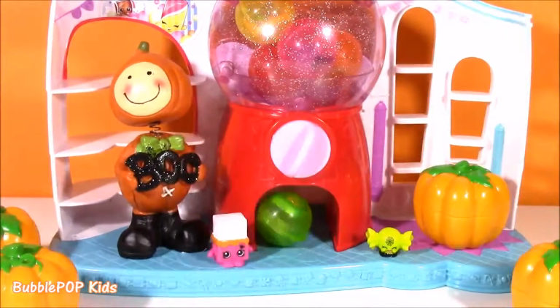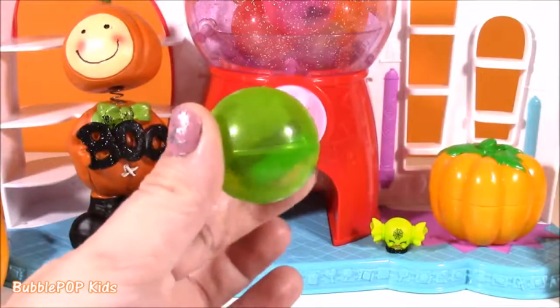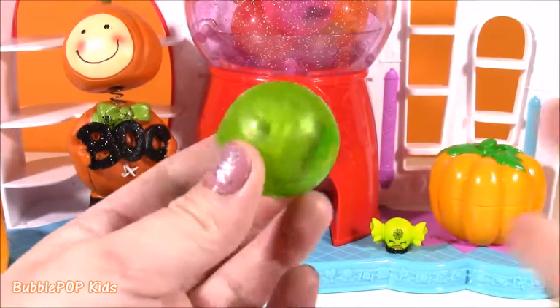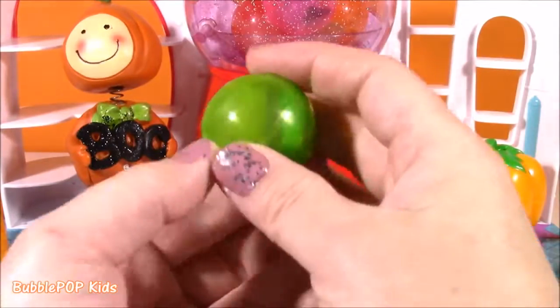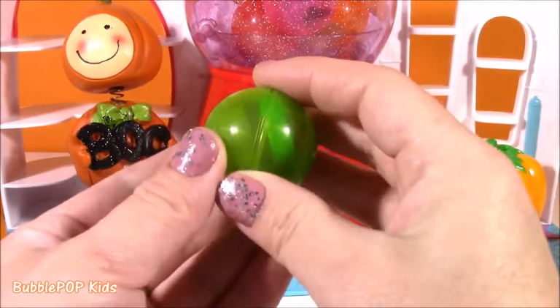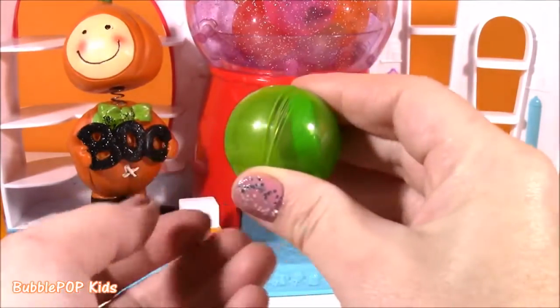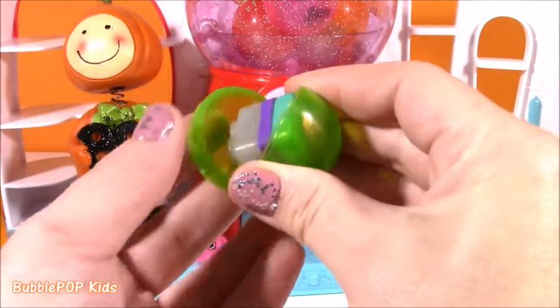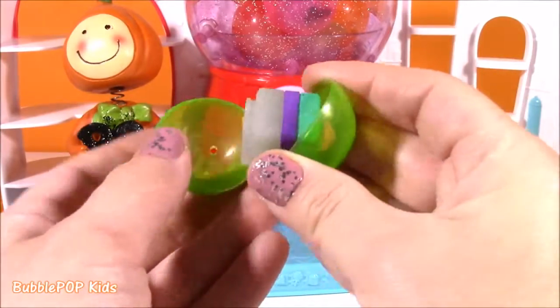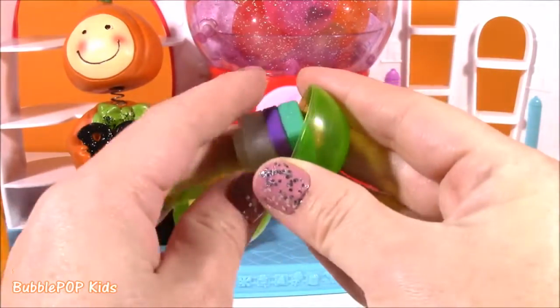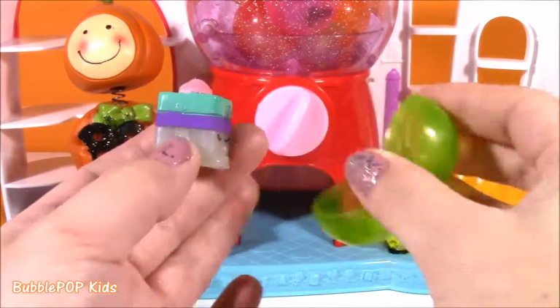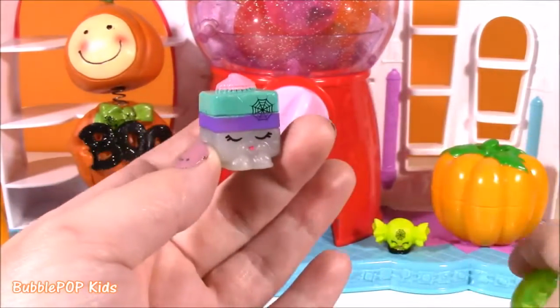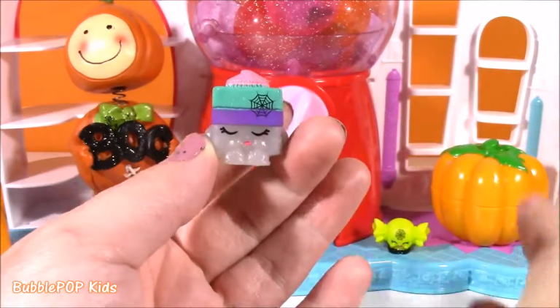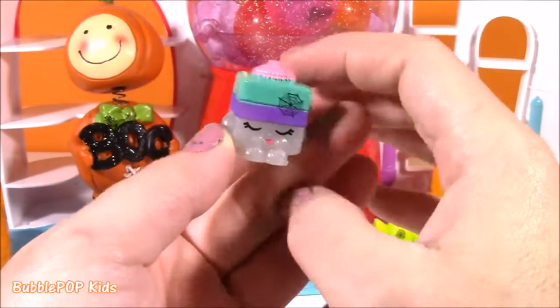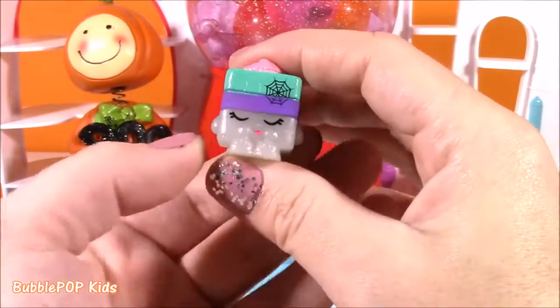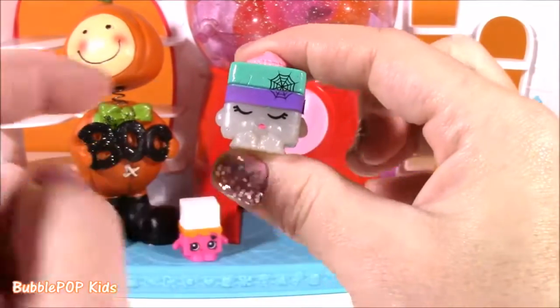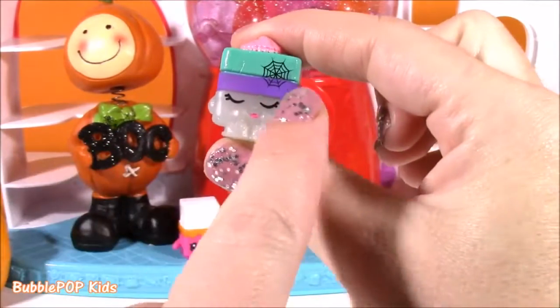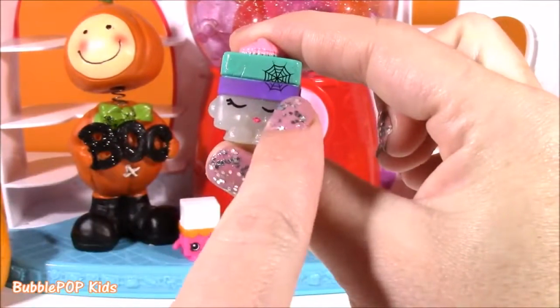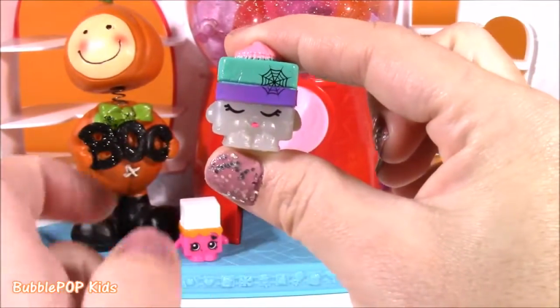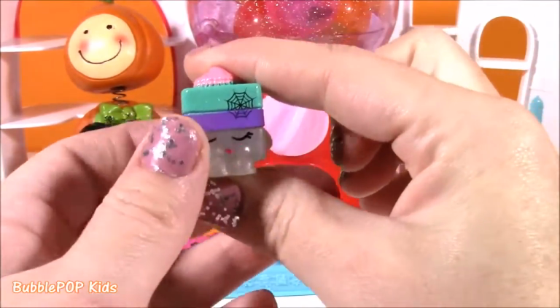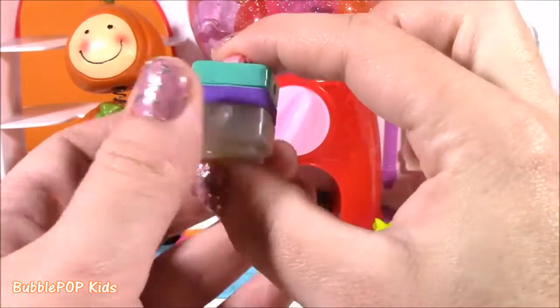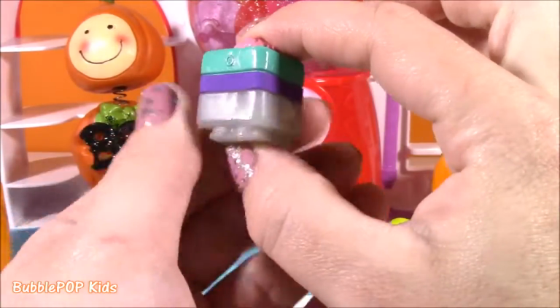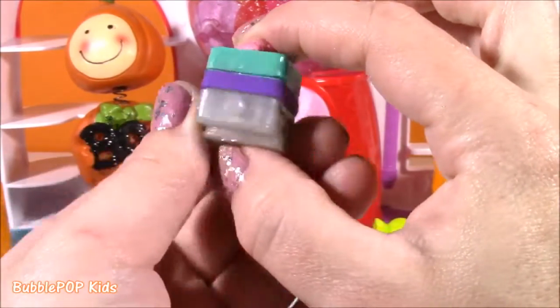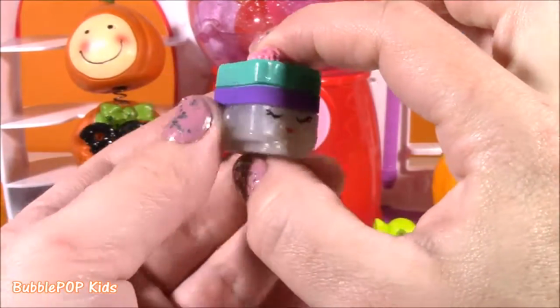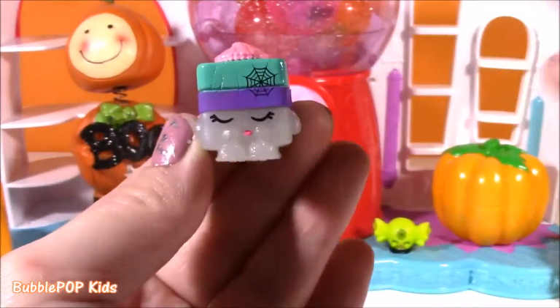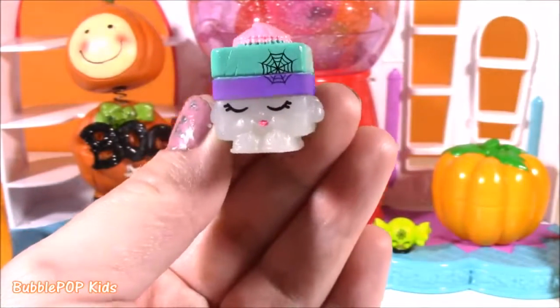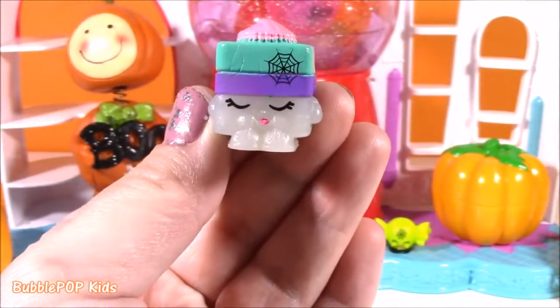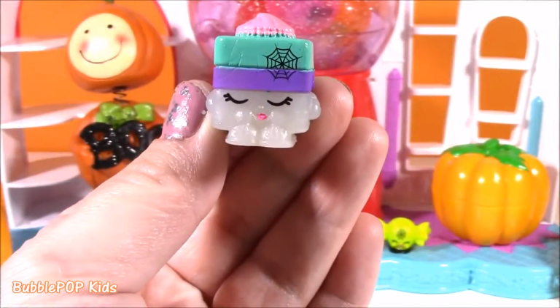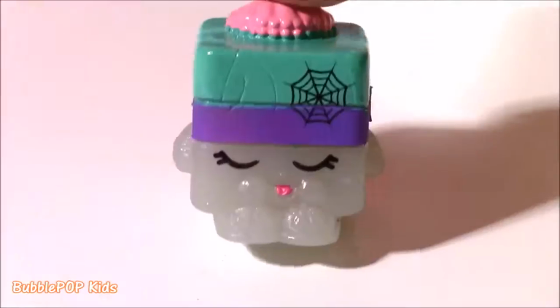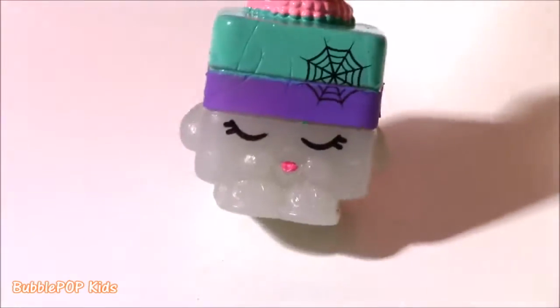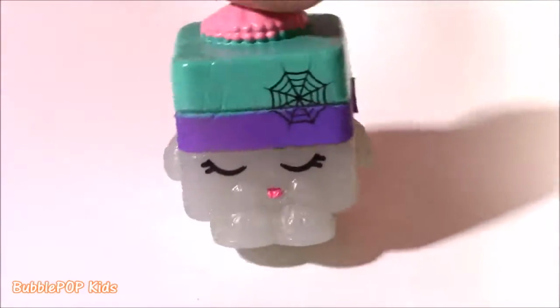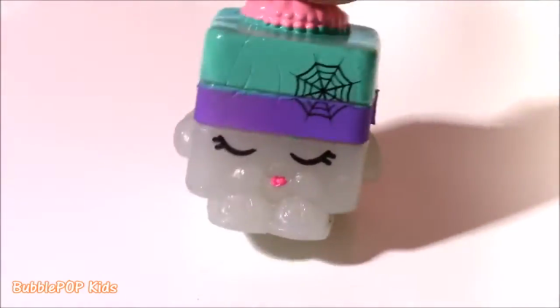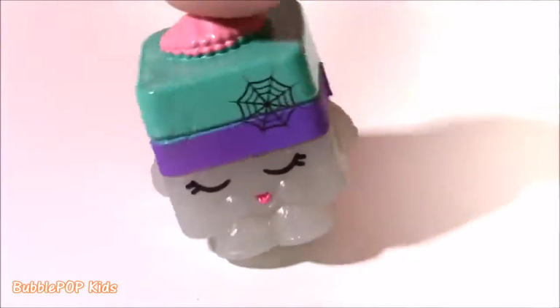The first gumball out is green. We're going to pop it open. Look at this — a little spider web on there. This is season one licorice. Hey Ruth, I have a spider web on me!